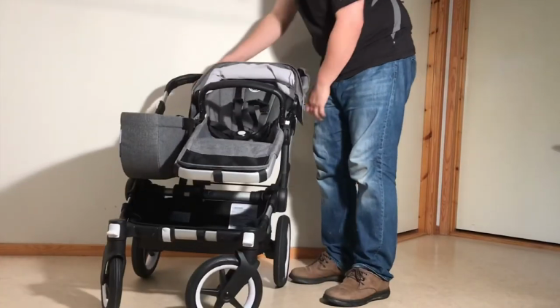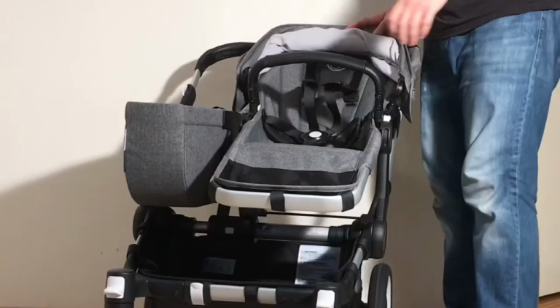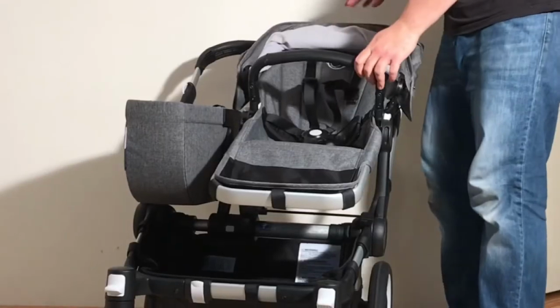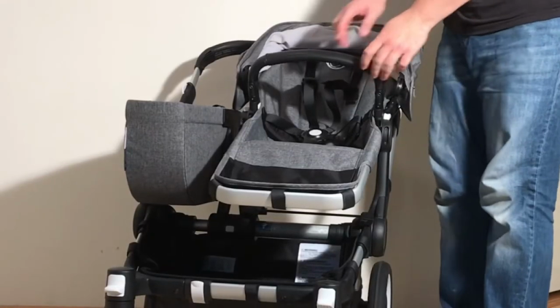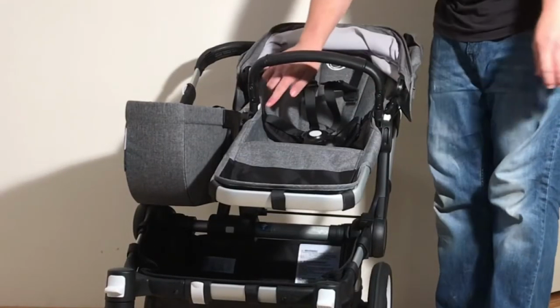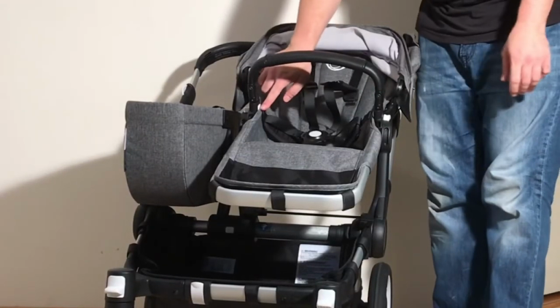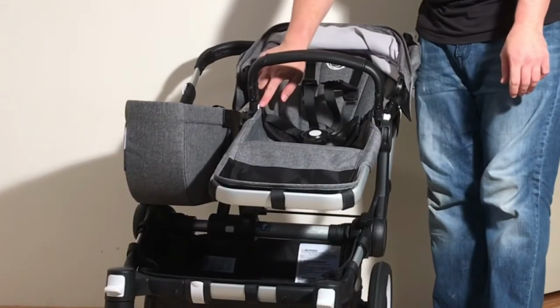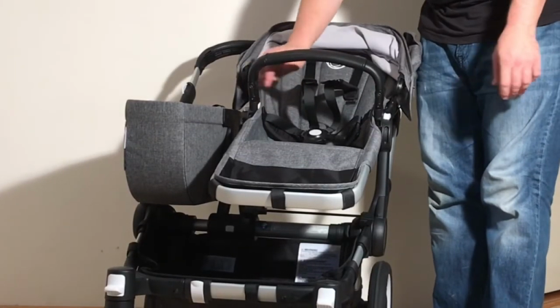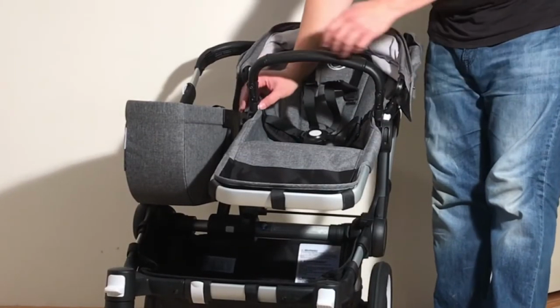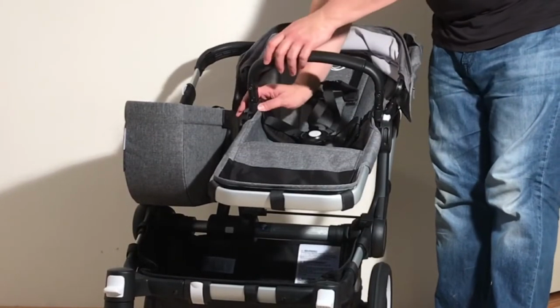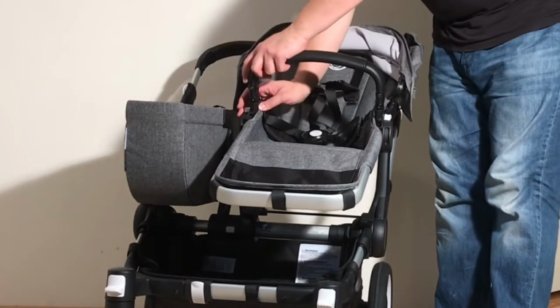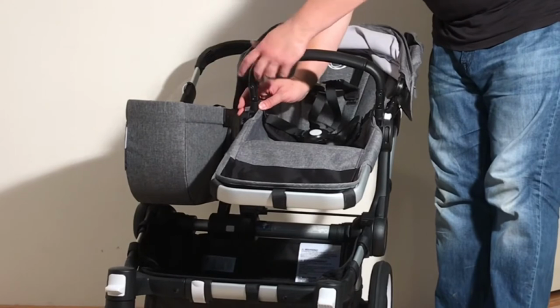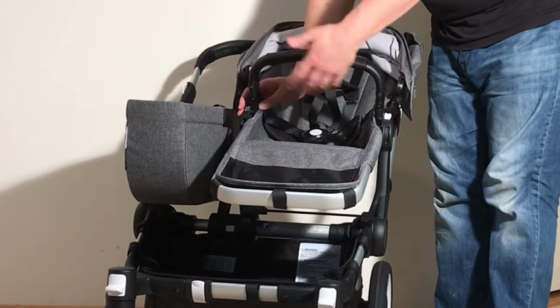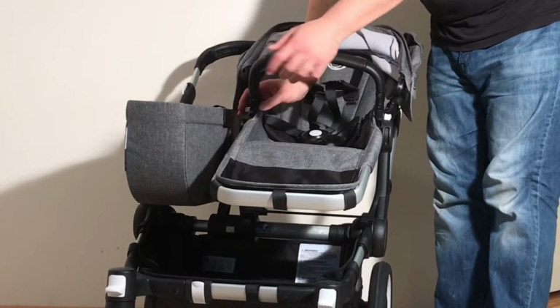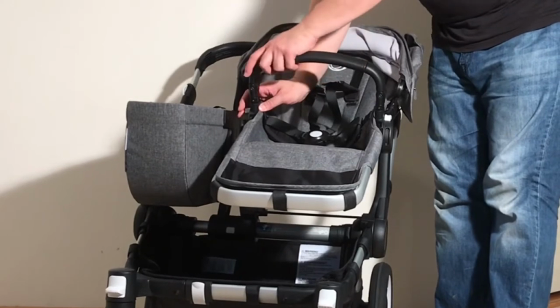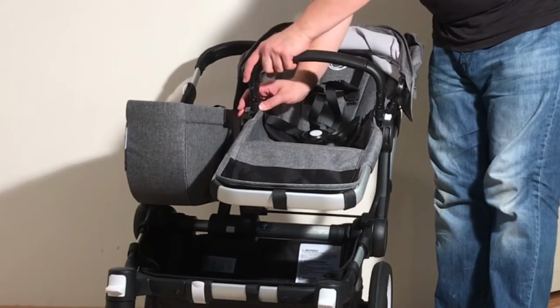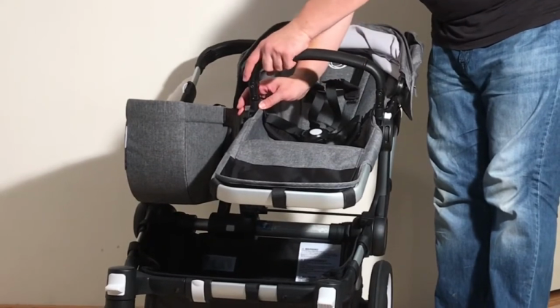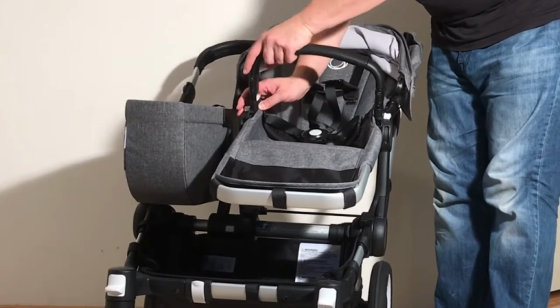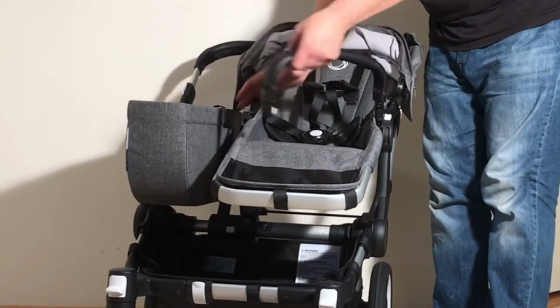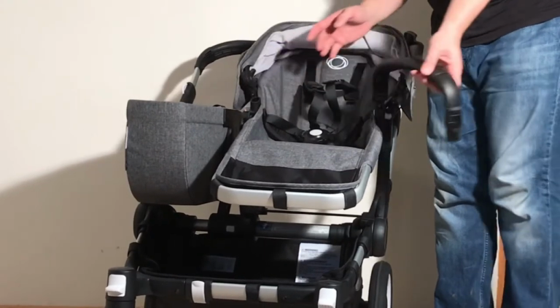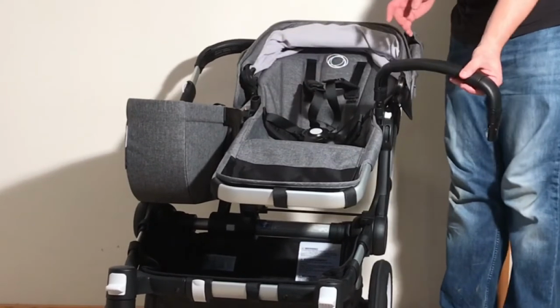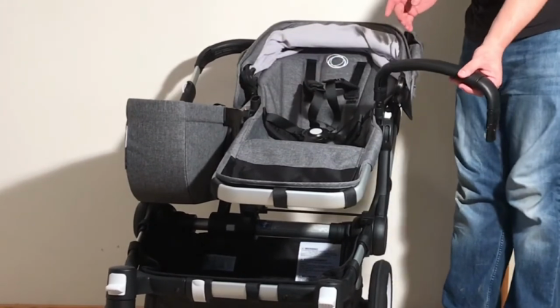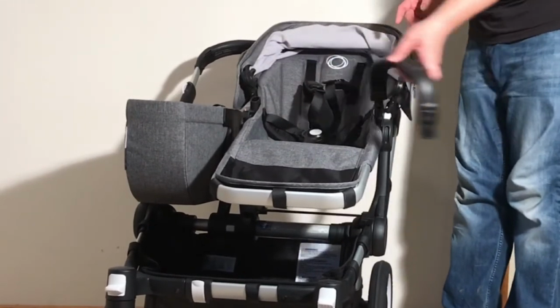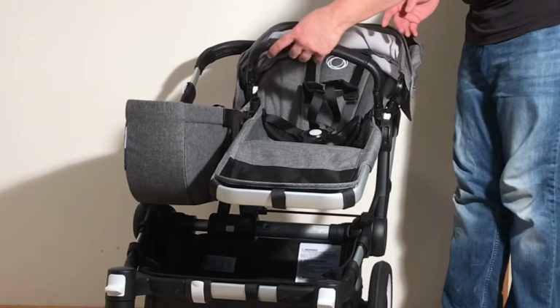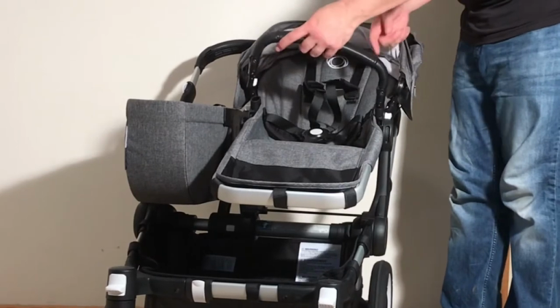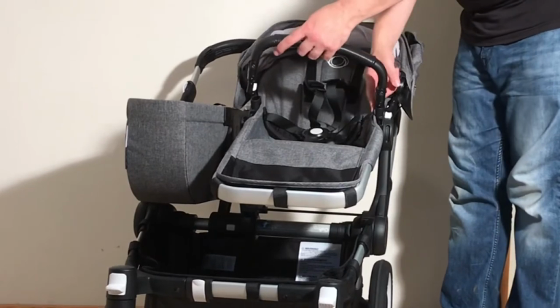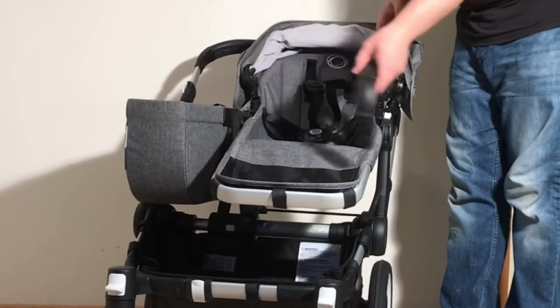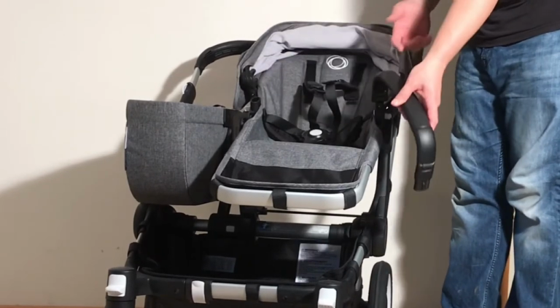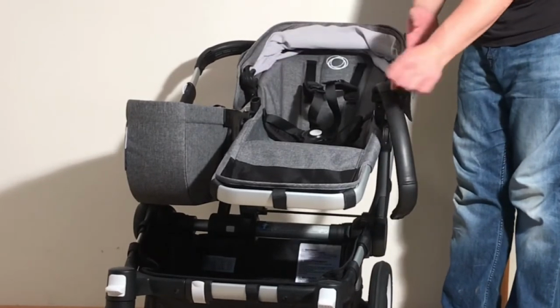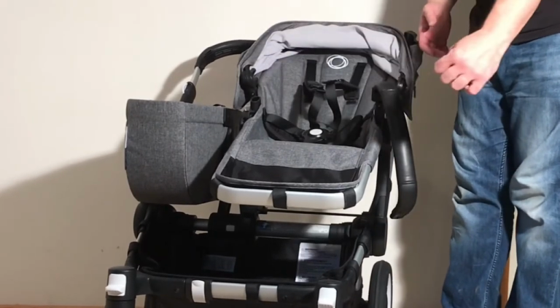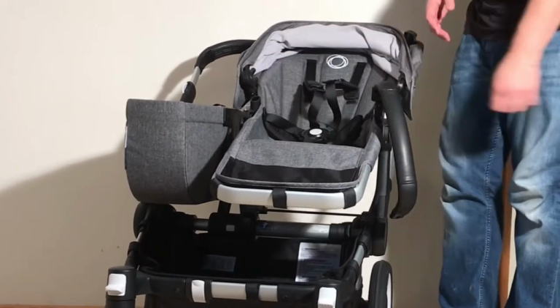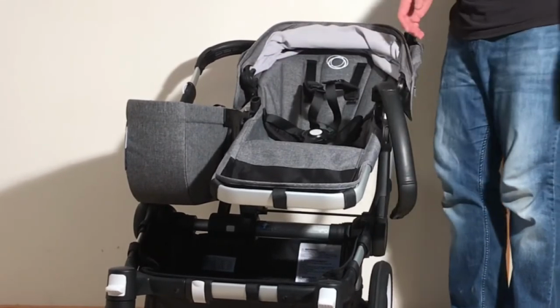When it comes to the bumper bar, there is a white button on the inside. If you're going to take your child out or put them in, you only have to press one side and it rotates to the side. You can of course press the other one if you want to fully remove the bumper bar.